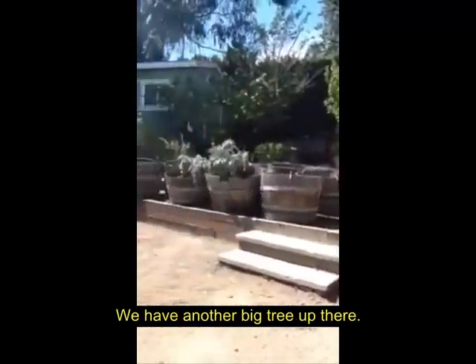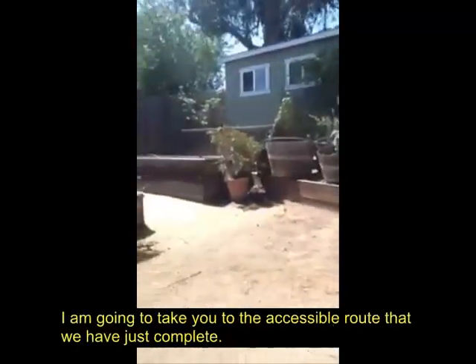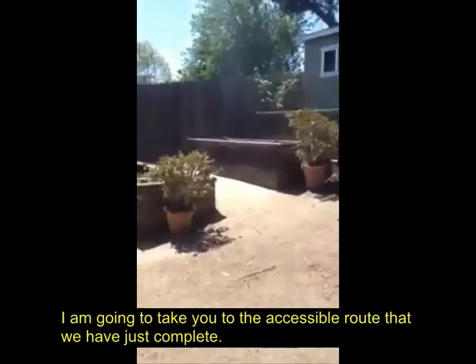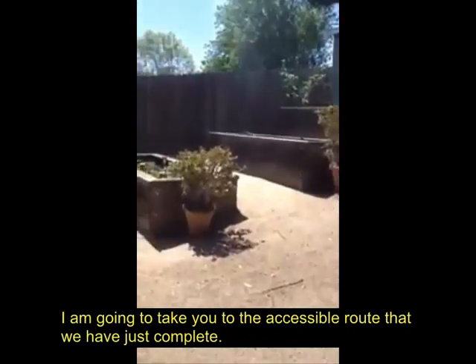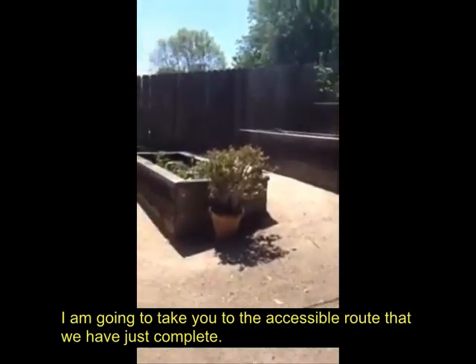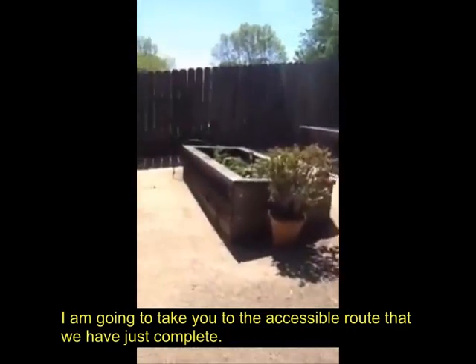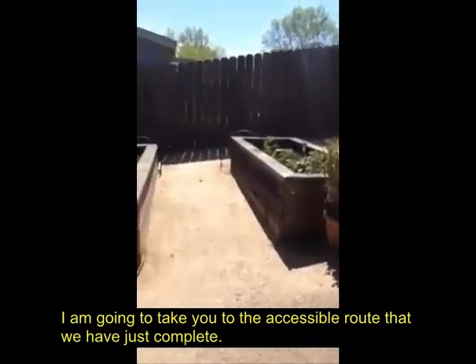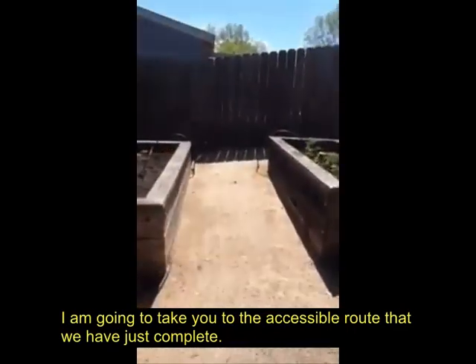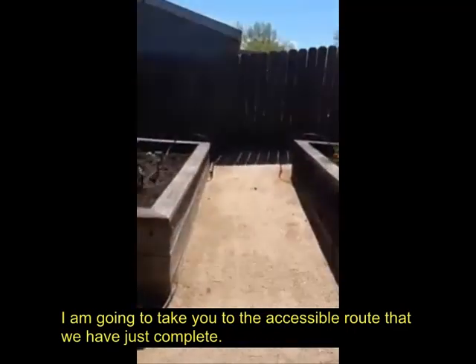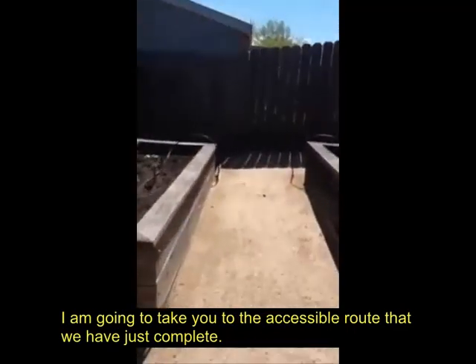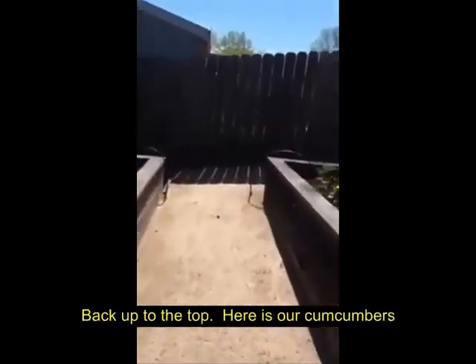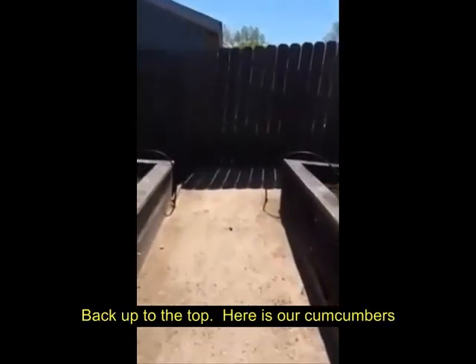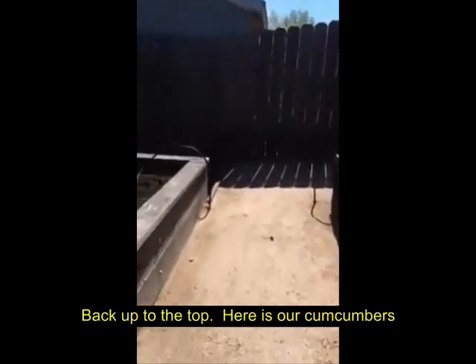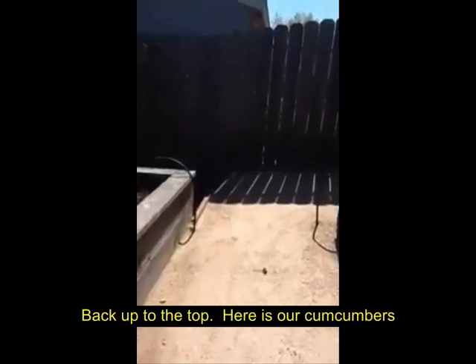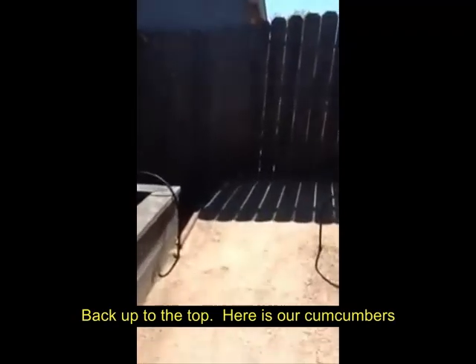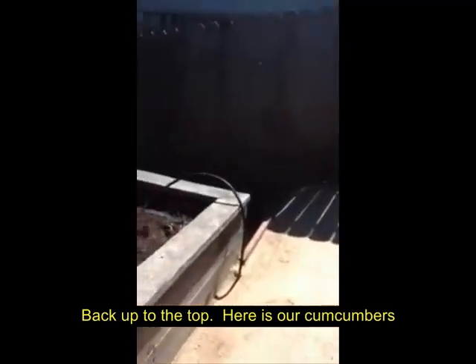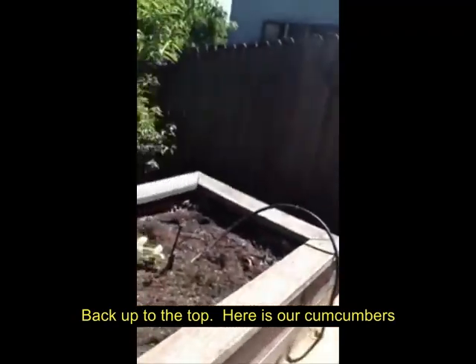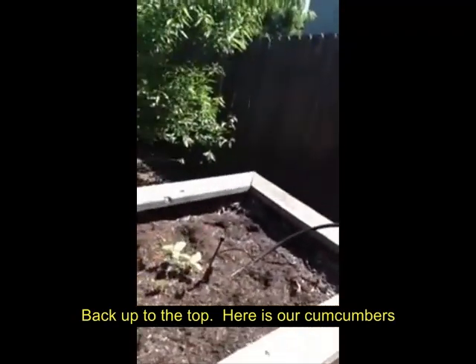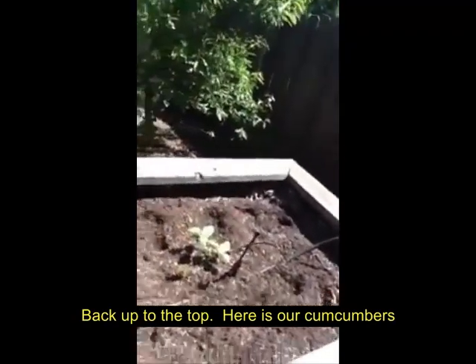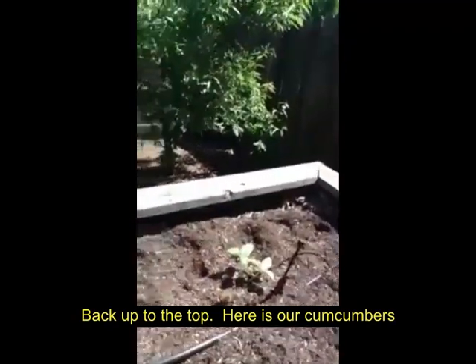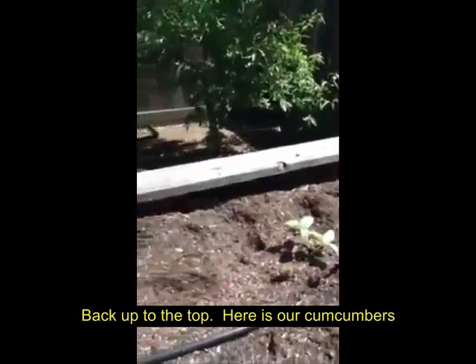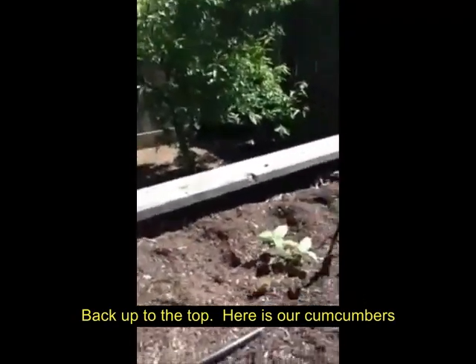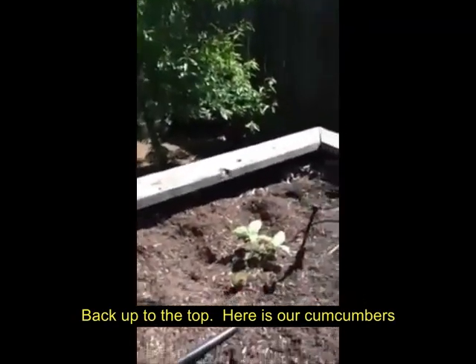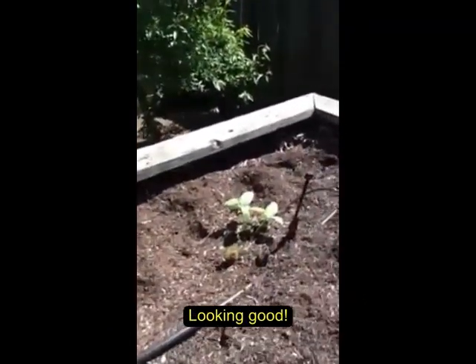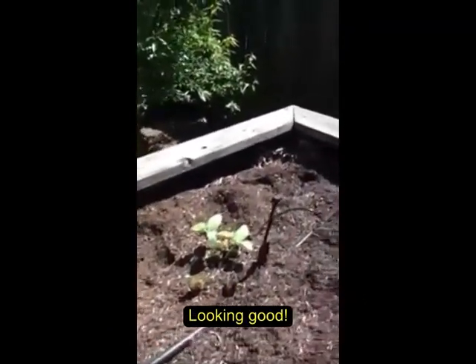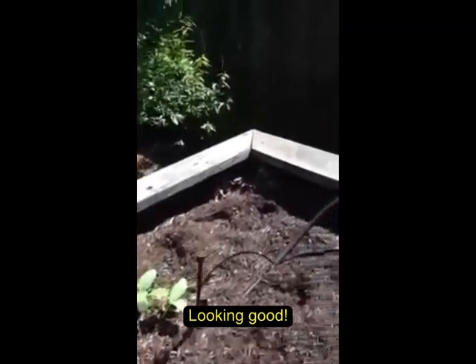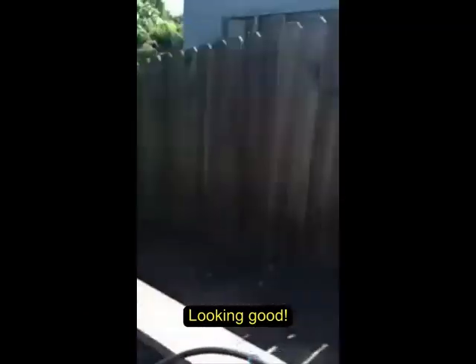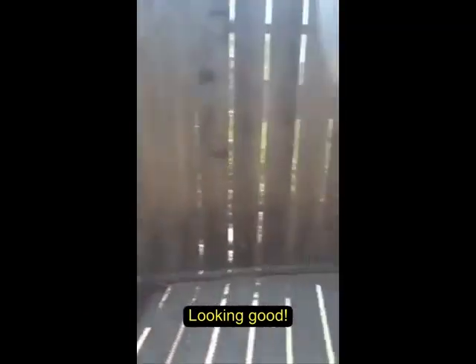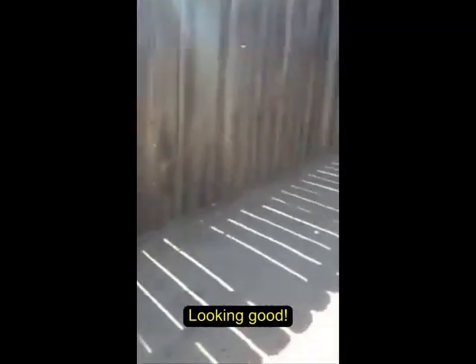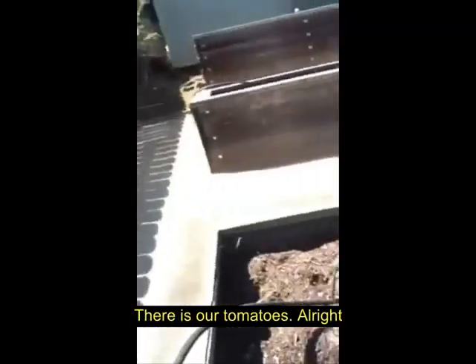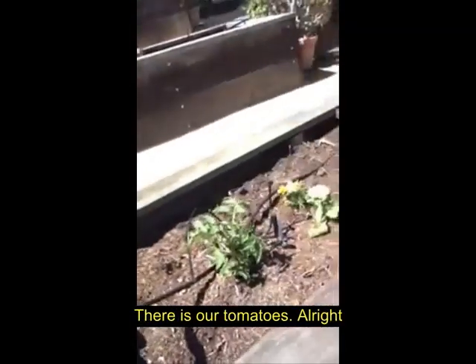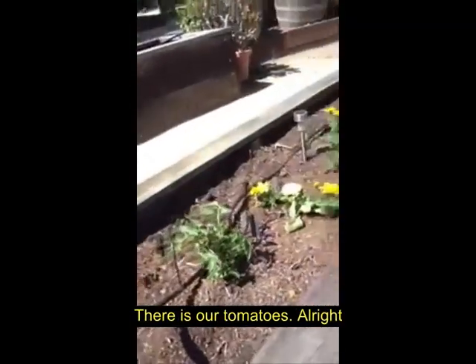I'm going to take the accessible route that we just had completed back up to the top. Here's our cucumbers — looking good.